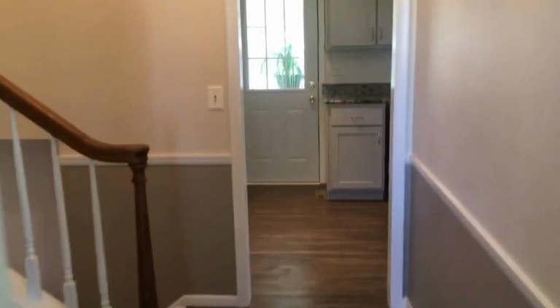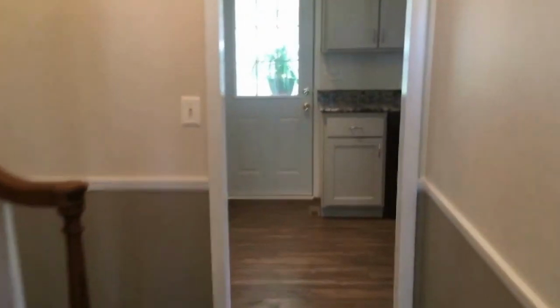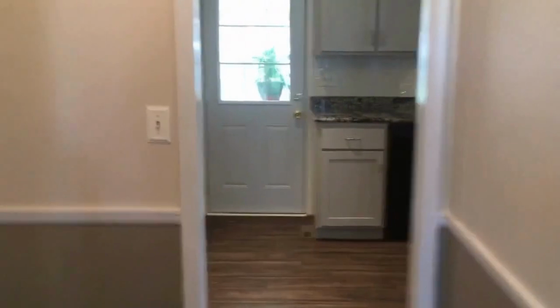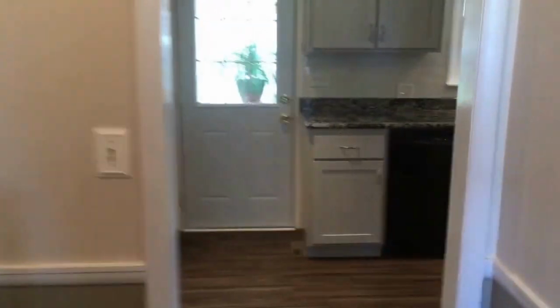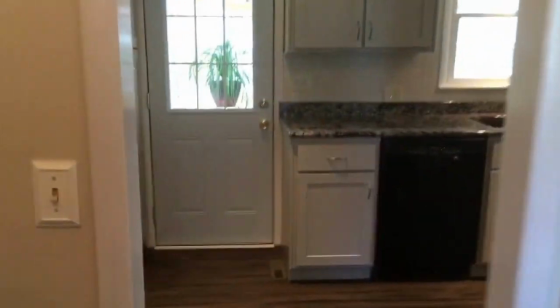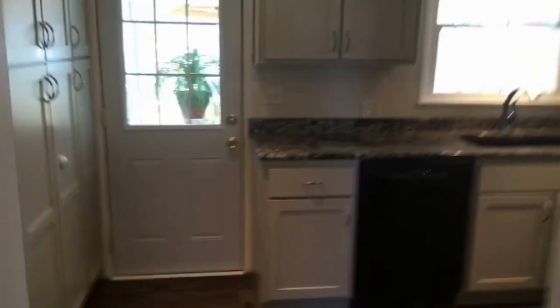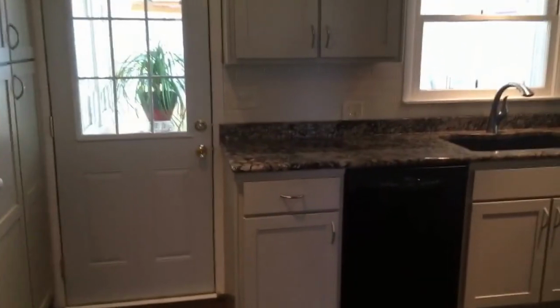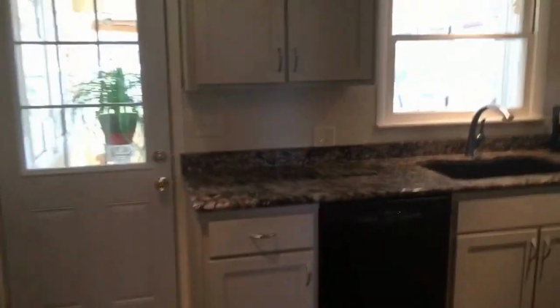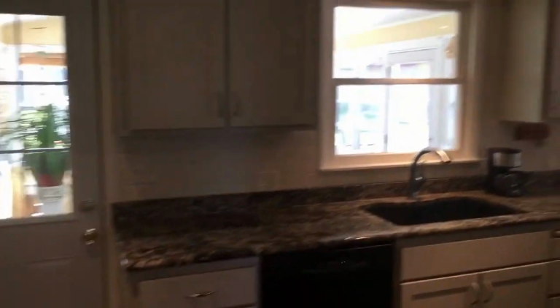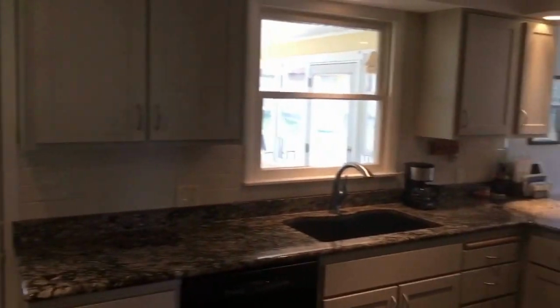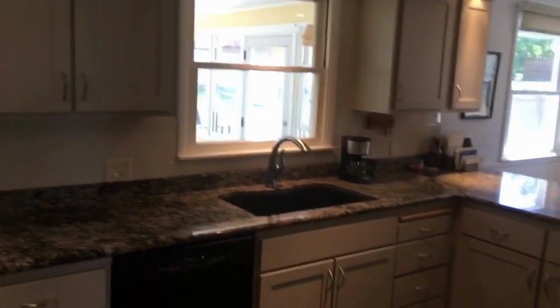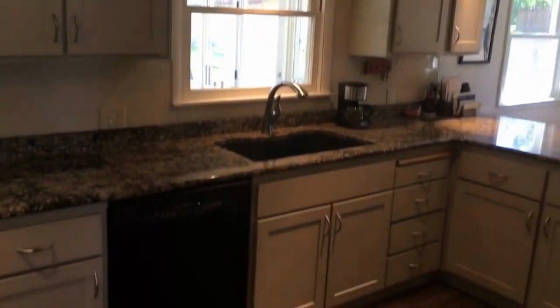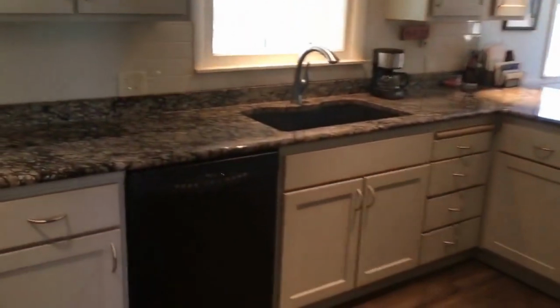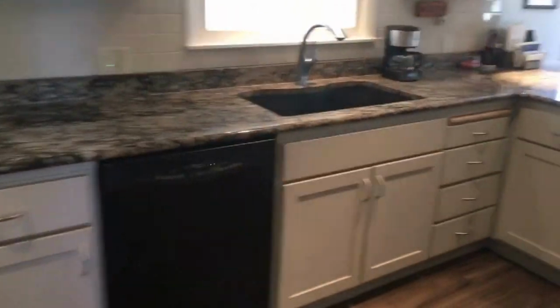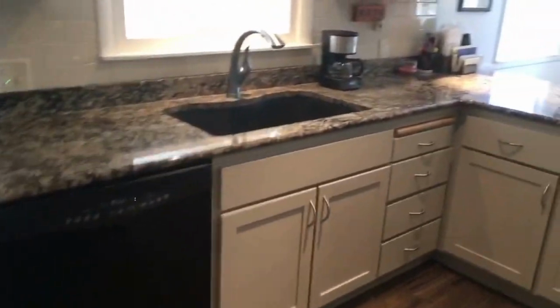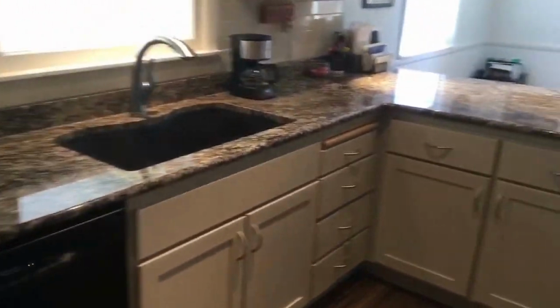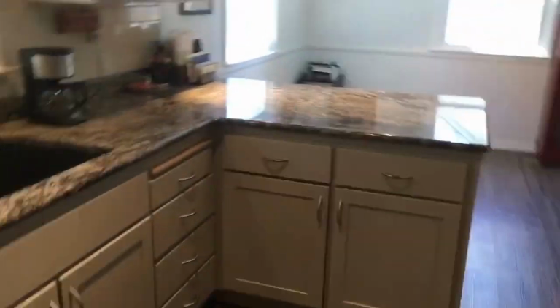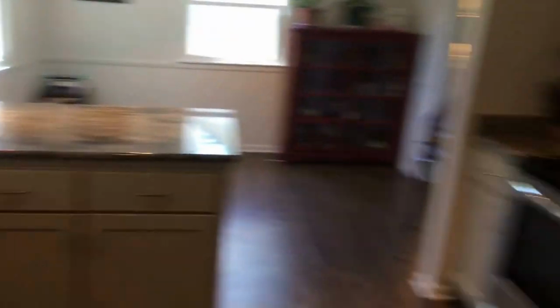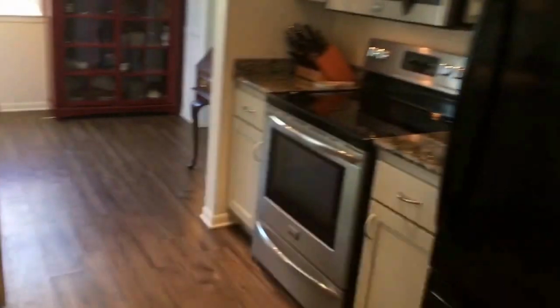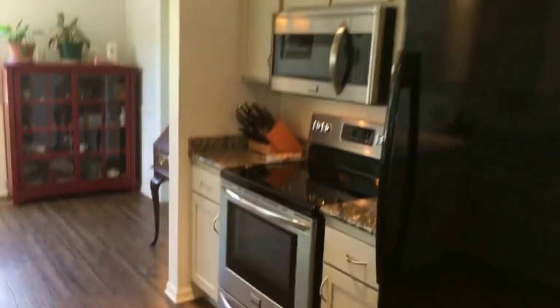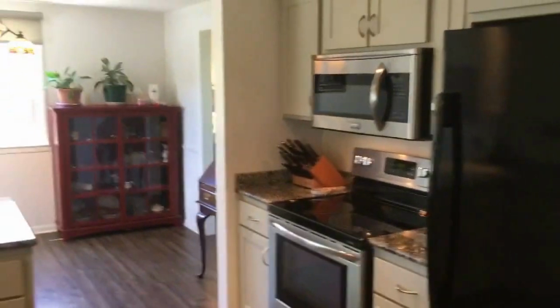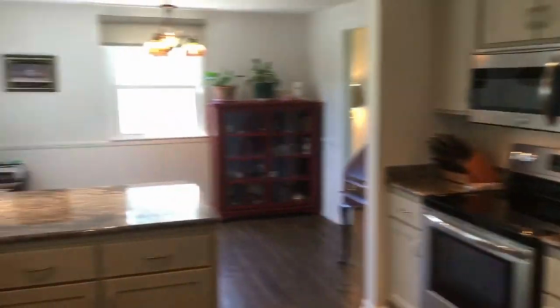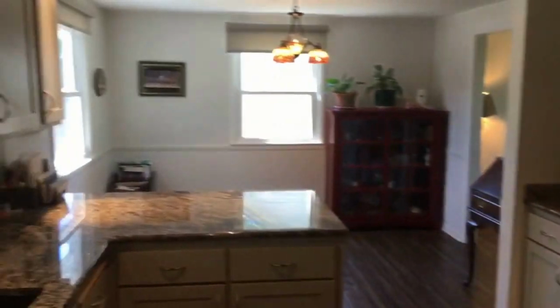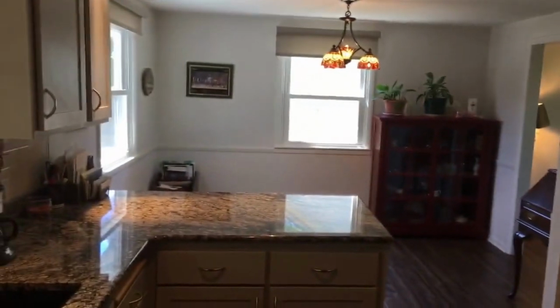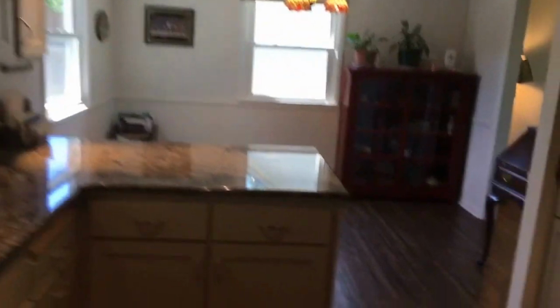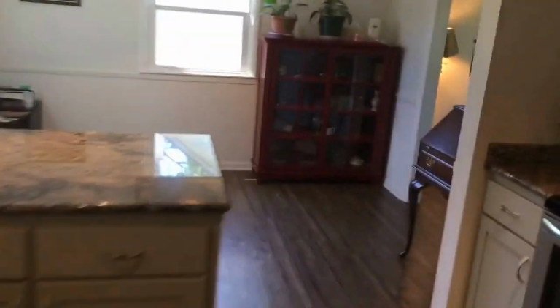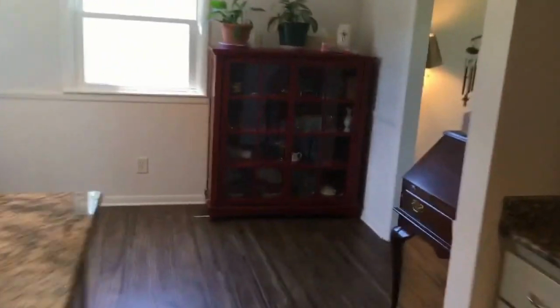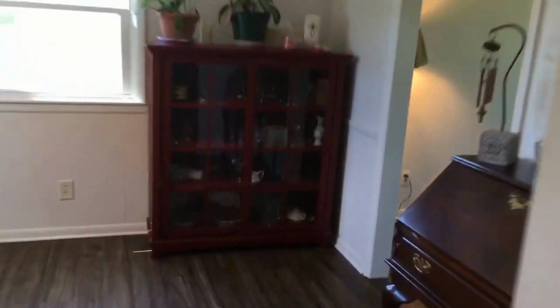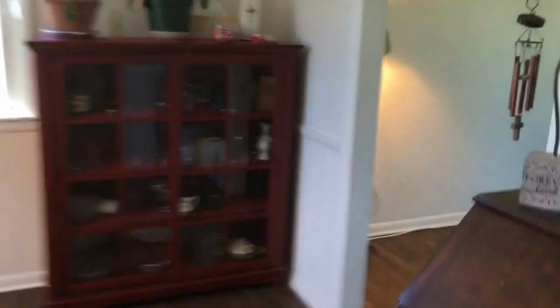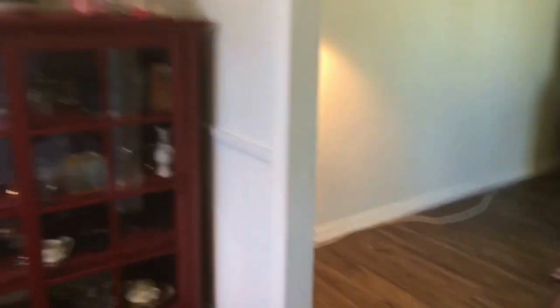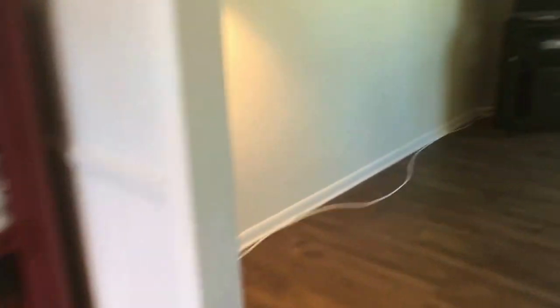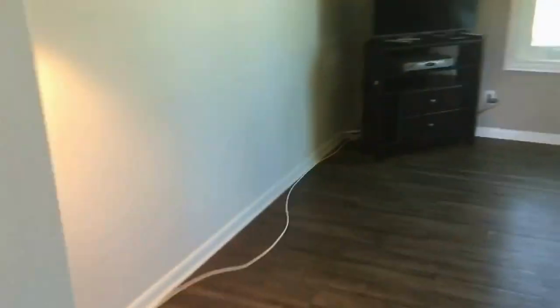First thing I want to show you is the kitchen — it is fantastic. Look at these soft close cabinets, granite countertops, undermount sink. Very nice. Little living room here too; we'll make the world's quickest tour, but you can come take a peek yourself.